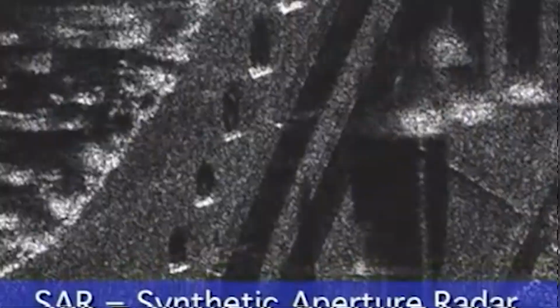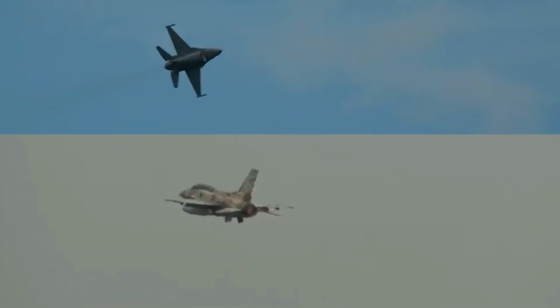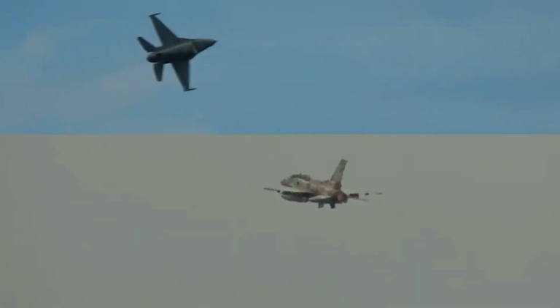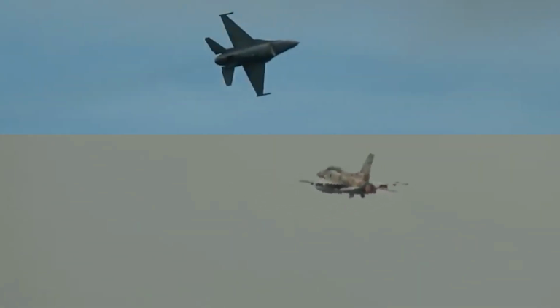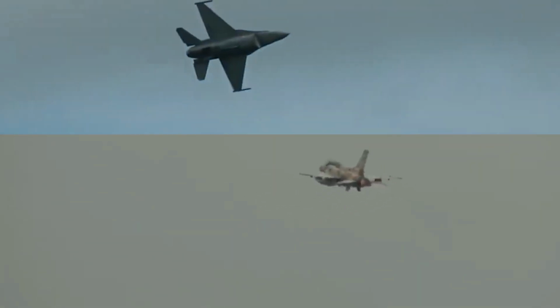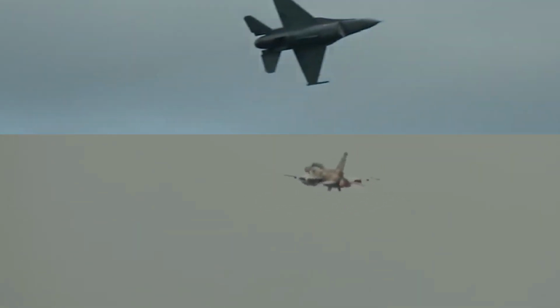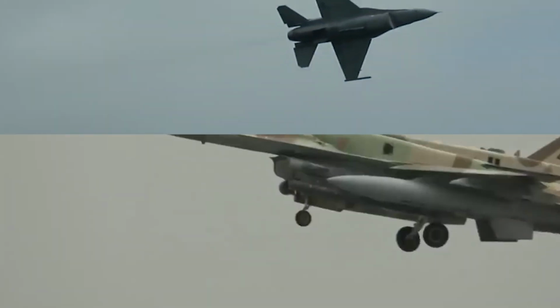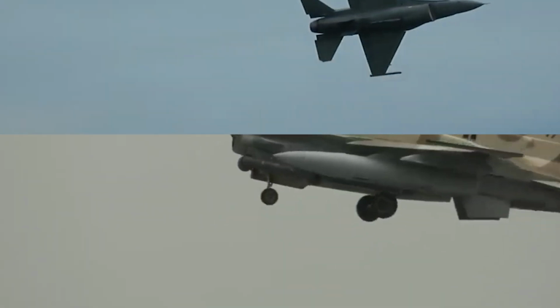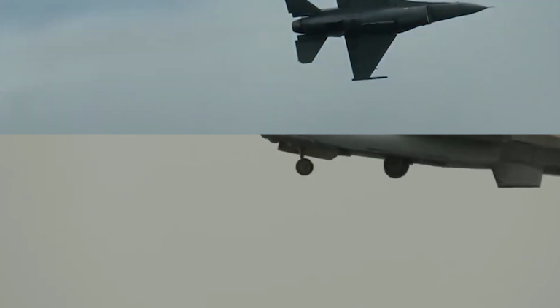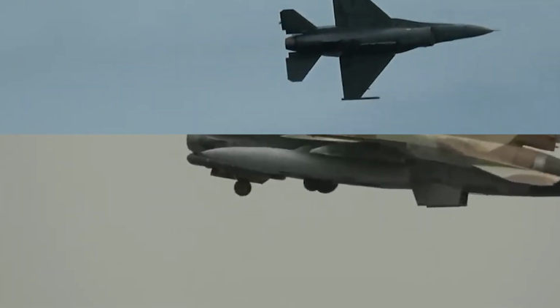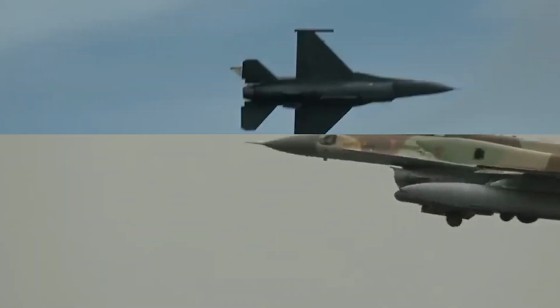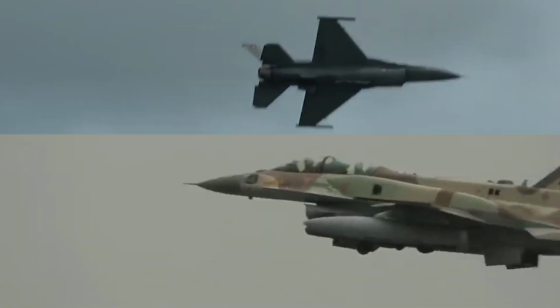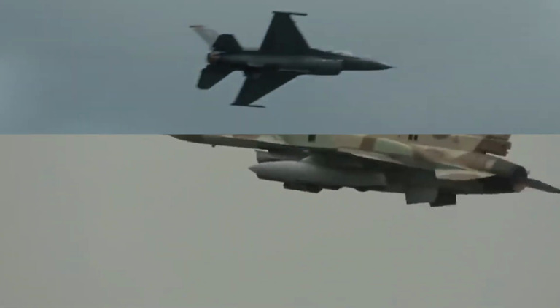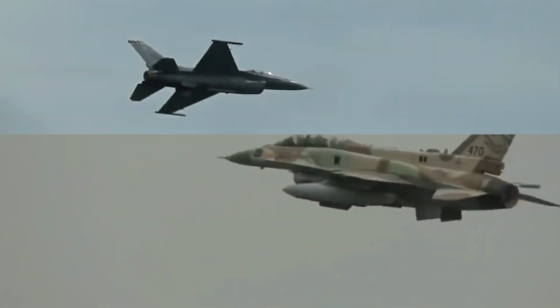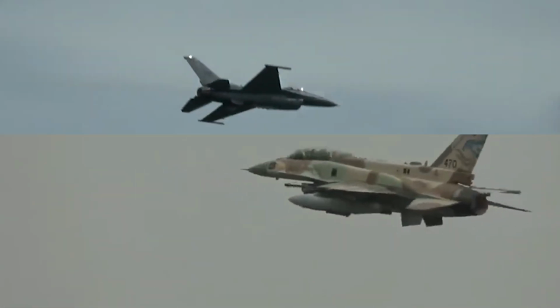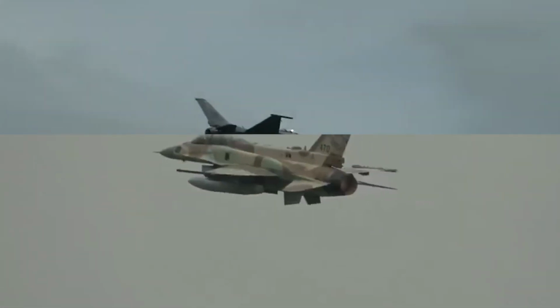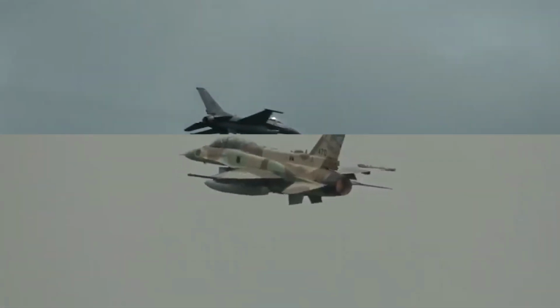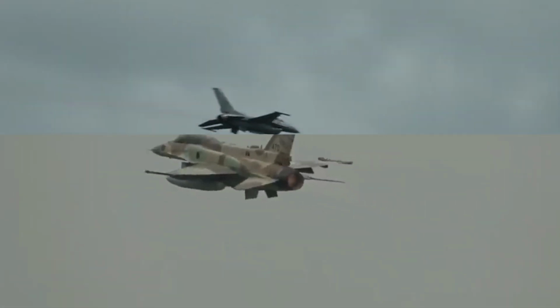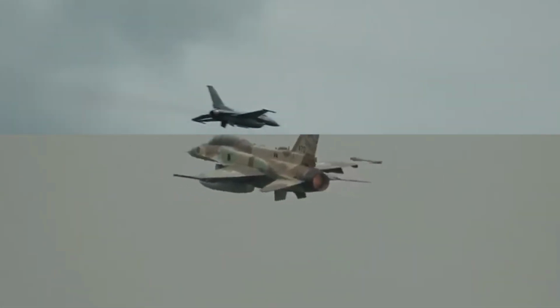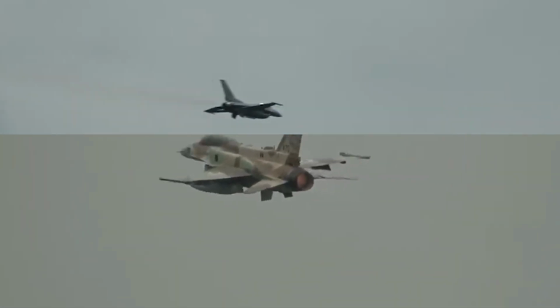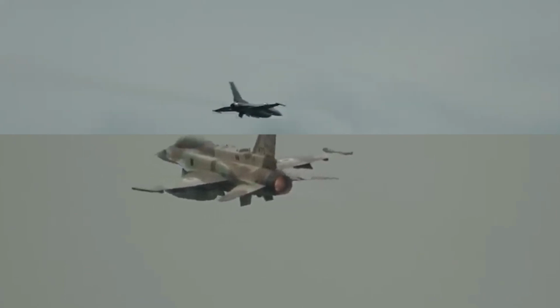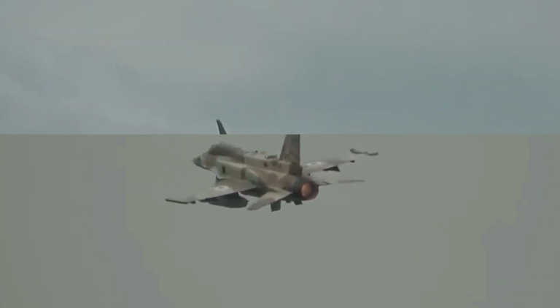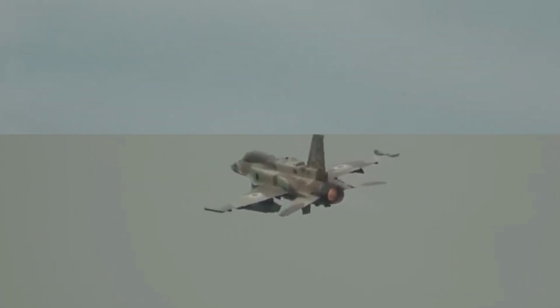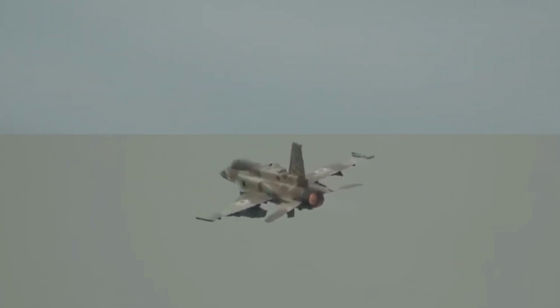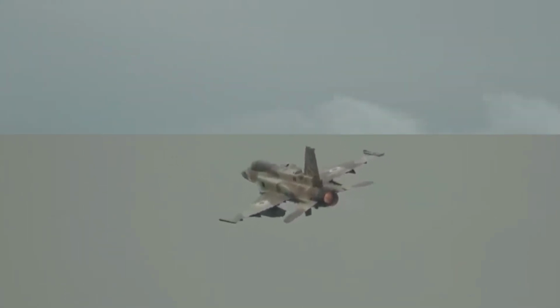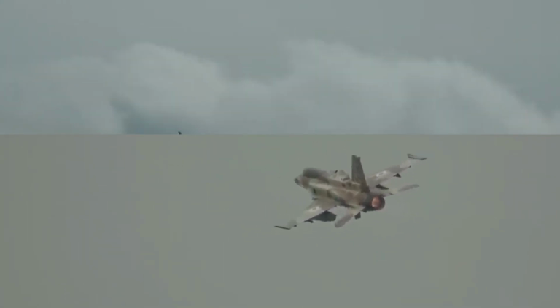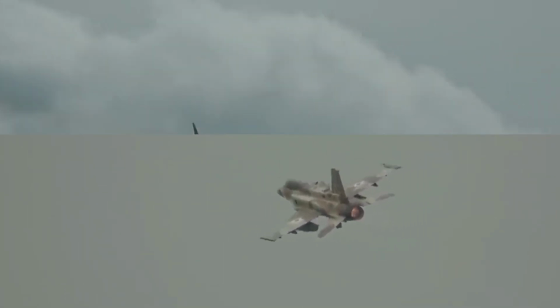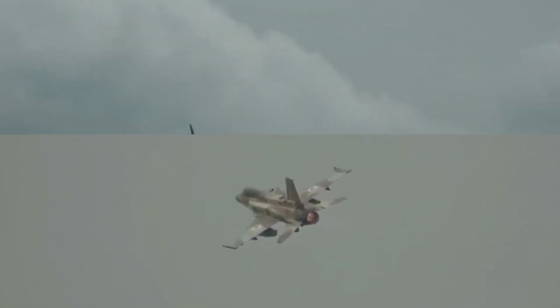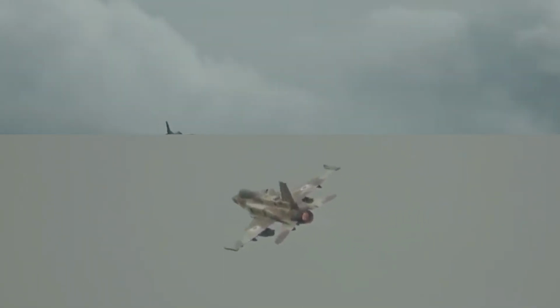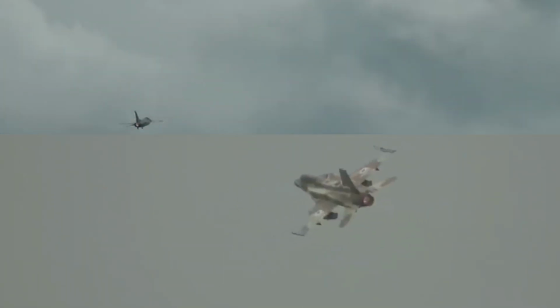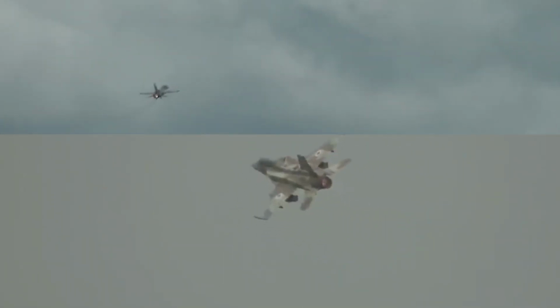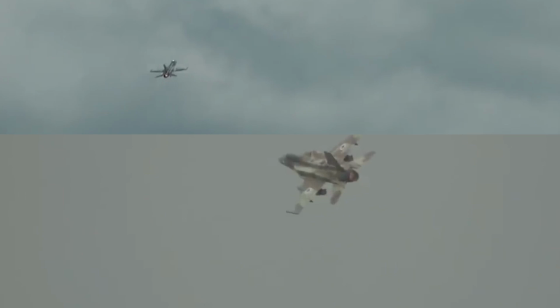So, which Falcon will emerge victorious in this epic showdown? Will it be the precision-engineered Sufa, tailored for Israeli excellence? Or will the fifth-generation fury of the Viper prove too formidable to overcome?